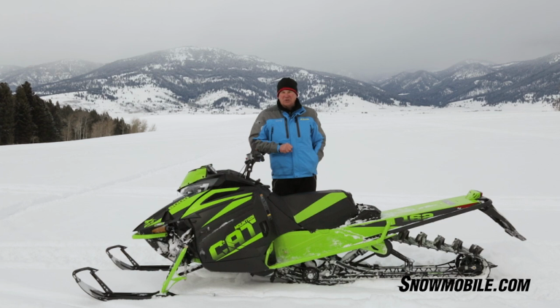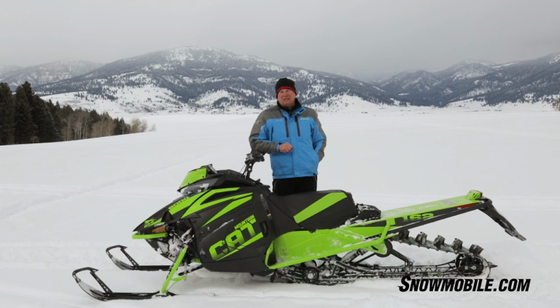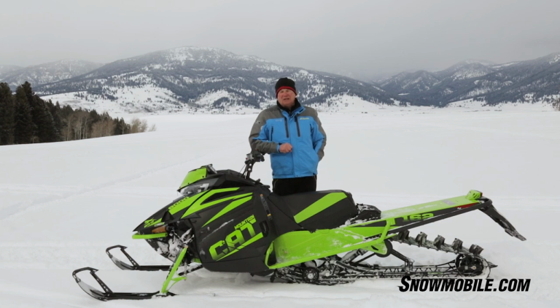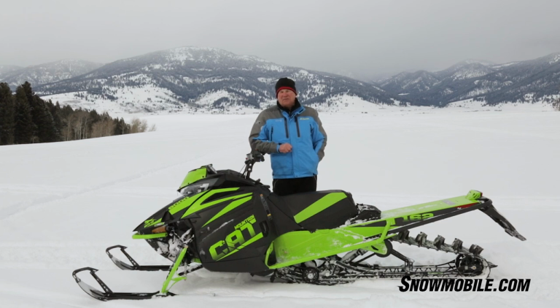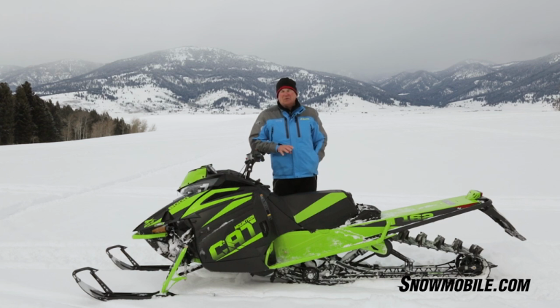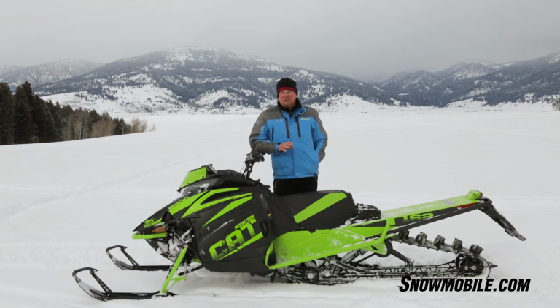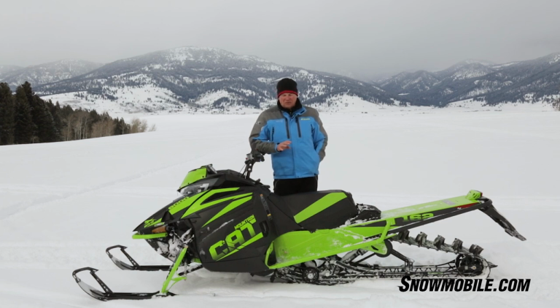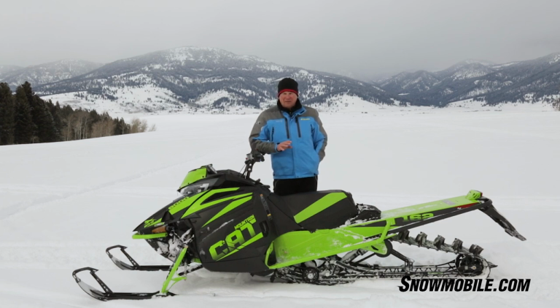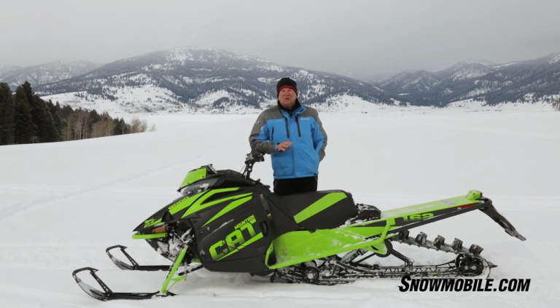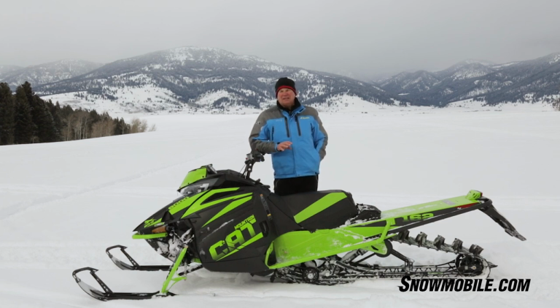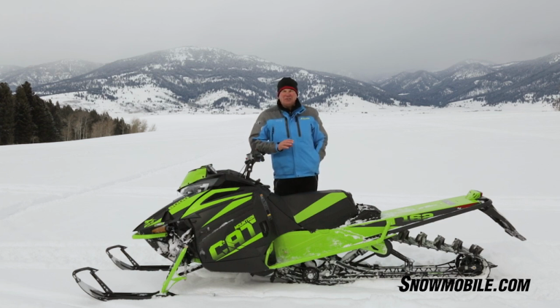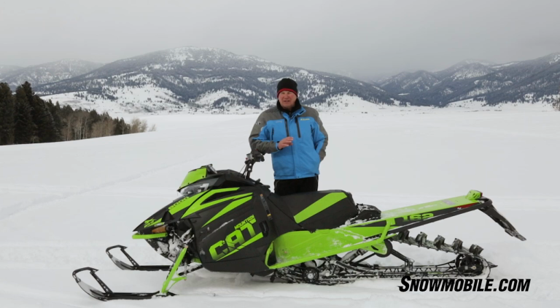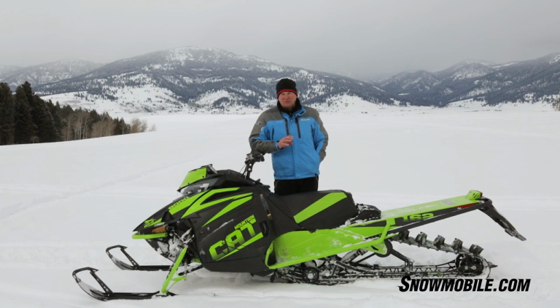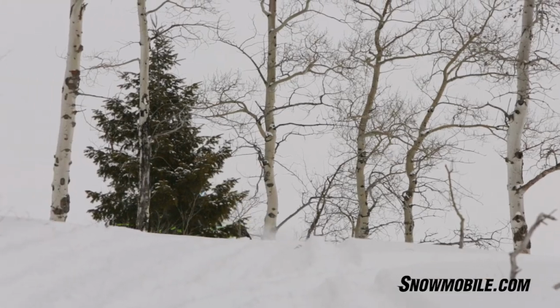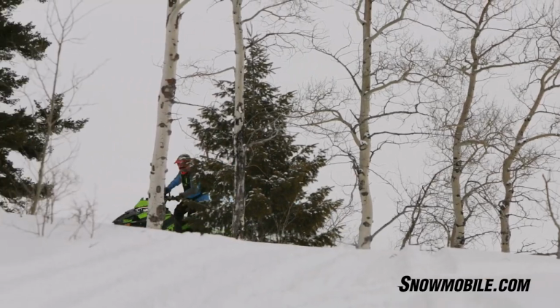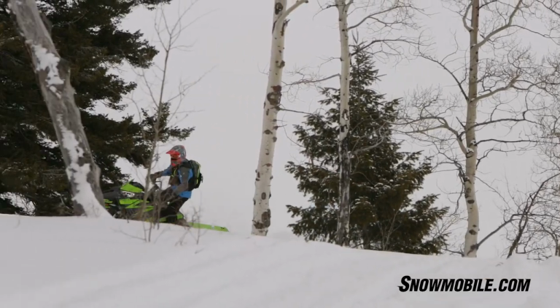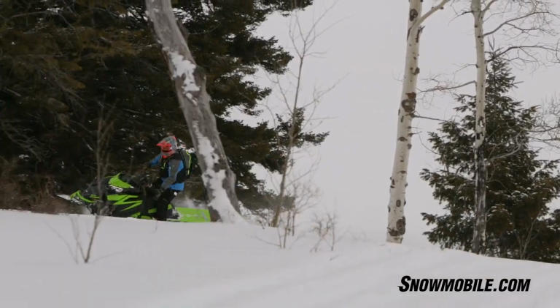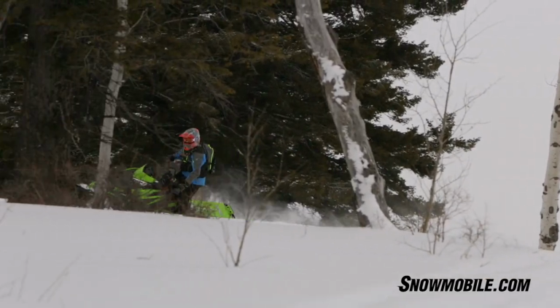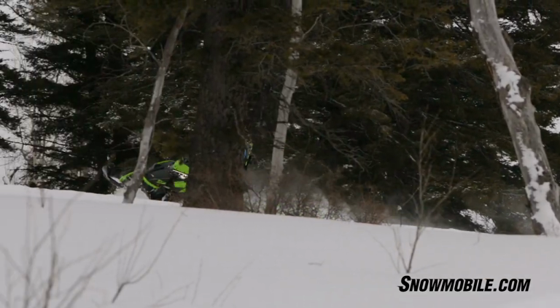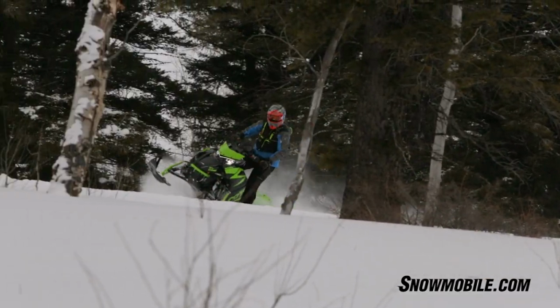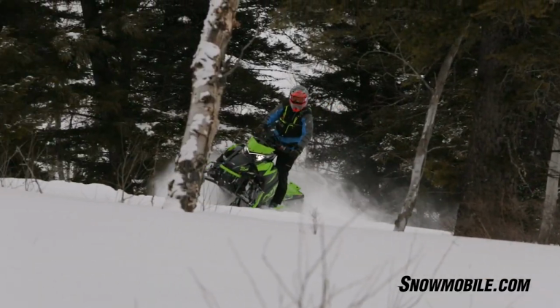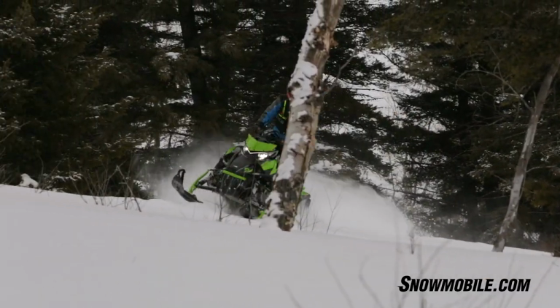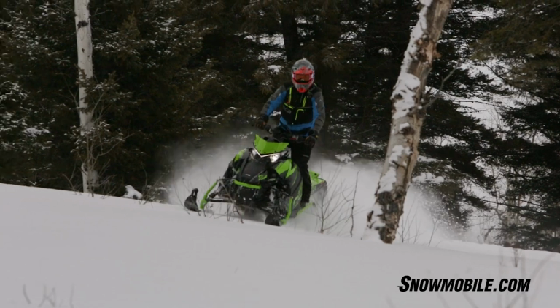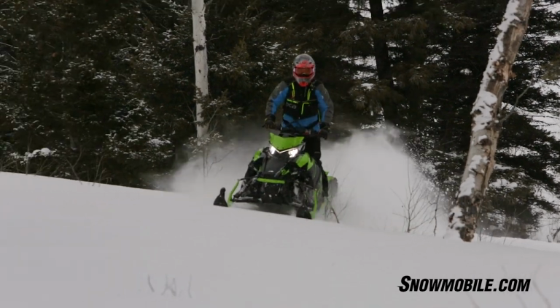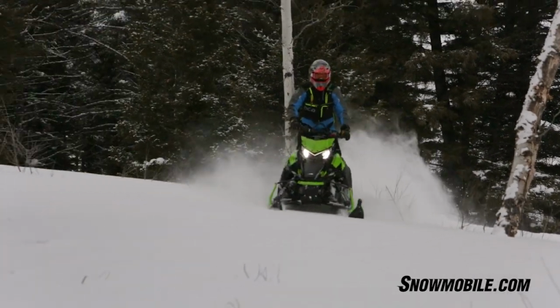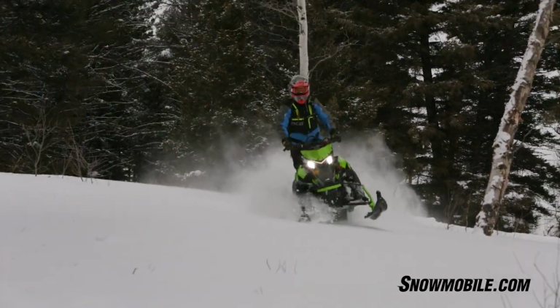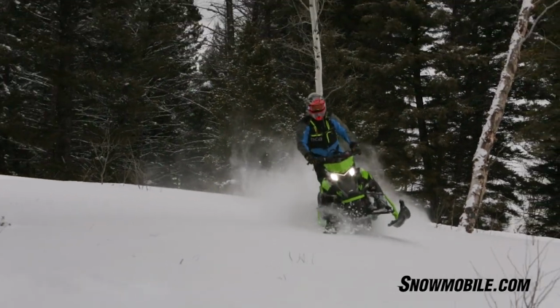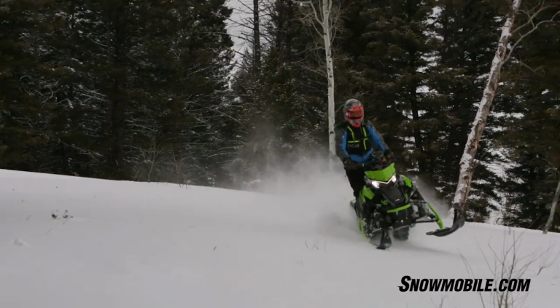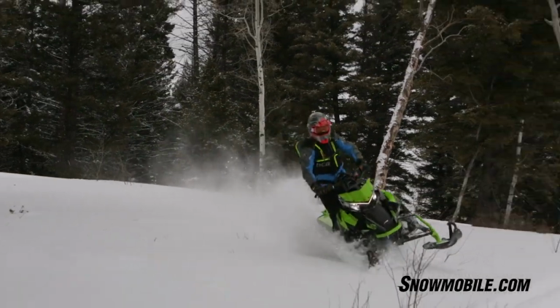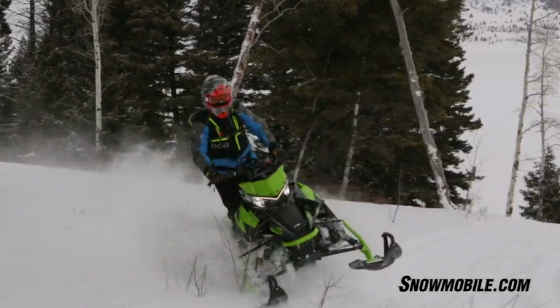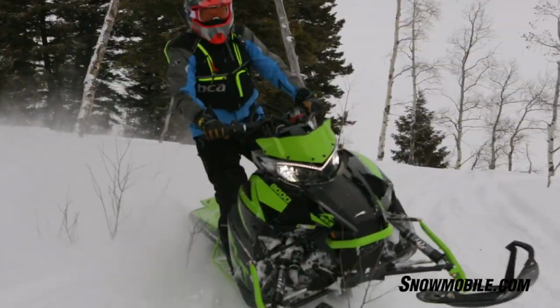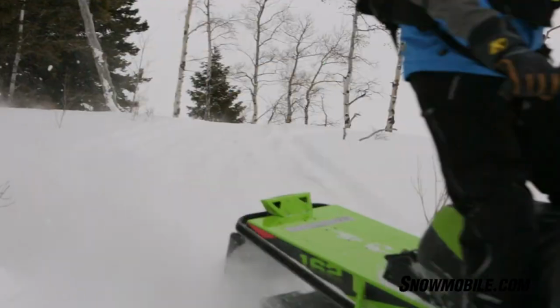The roller clutch — without any question, your first time you engage it you can tell how smooth and precise it is. The belt life and the belts running much cooler are going to be greatly improved by this new roller clutch.